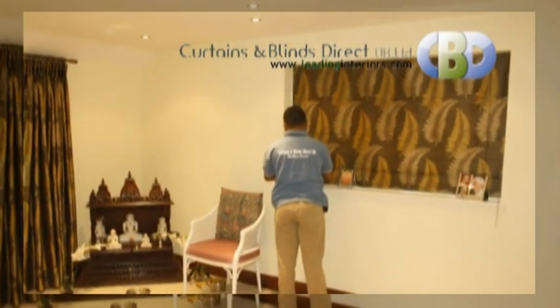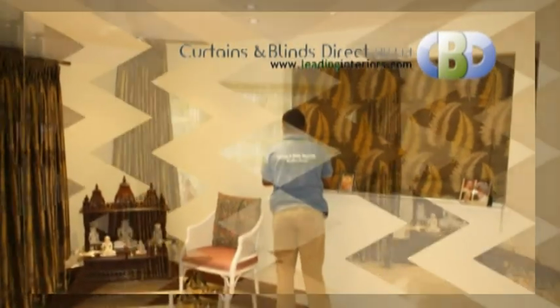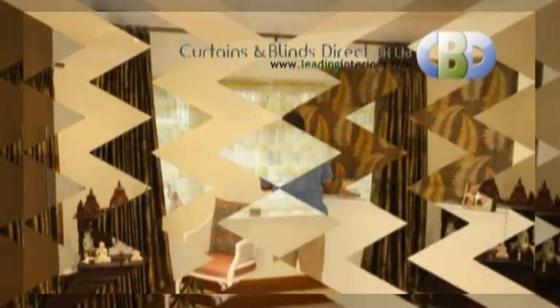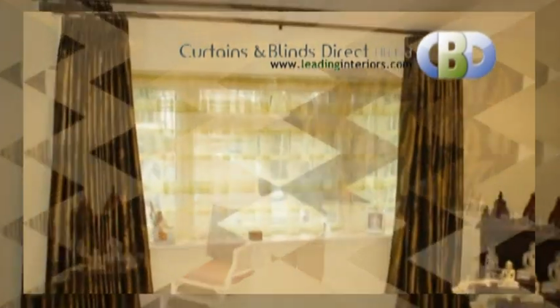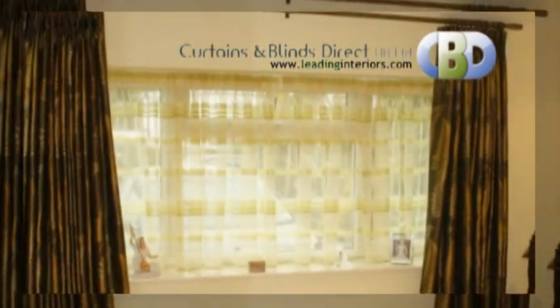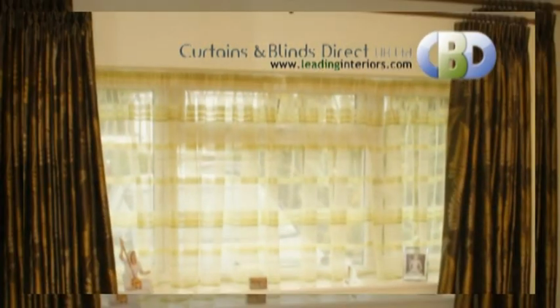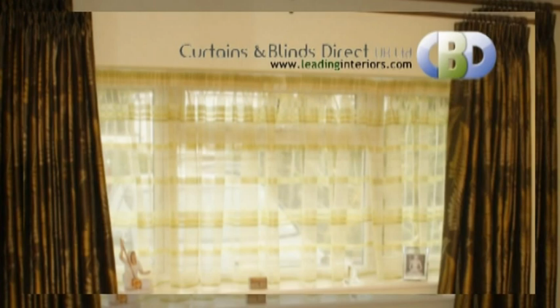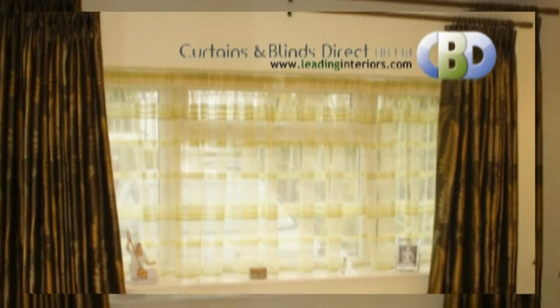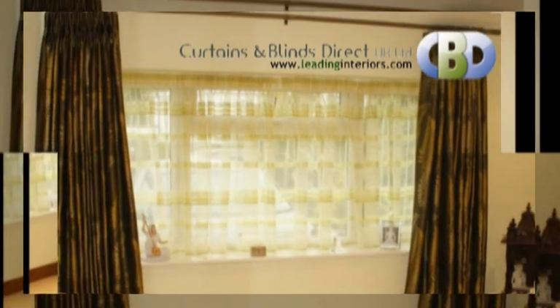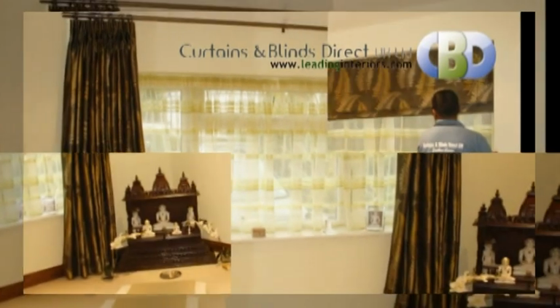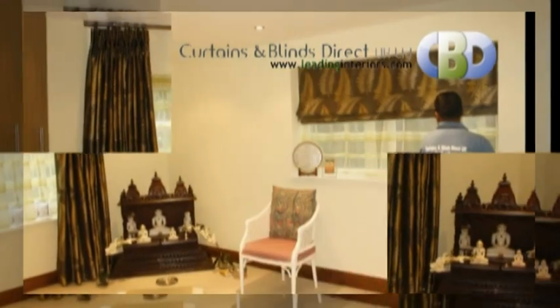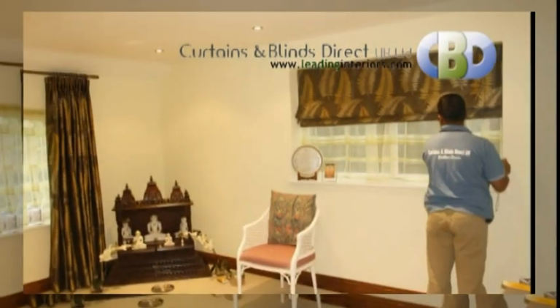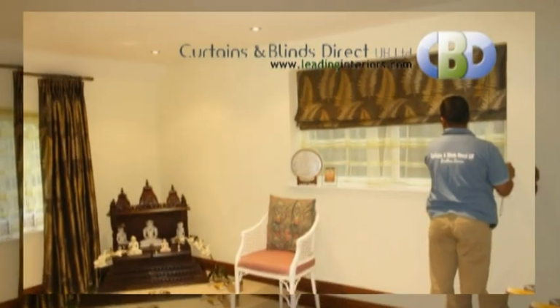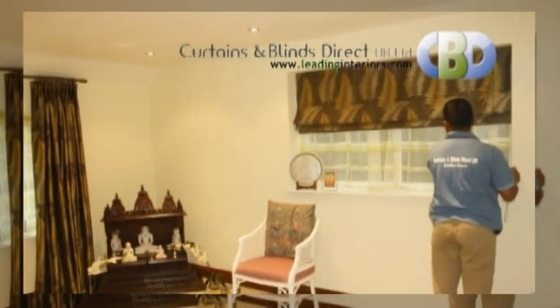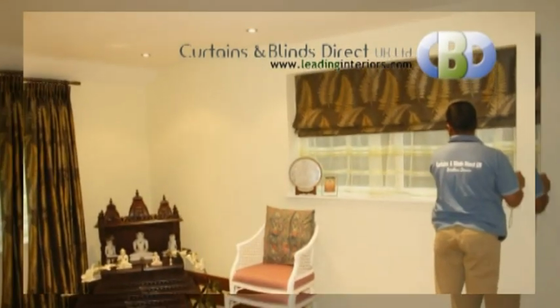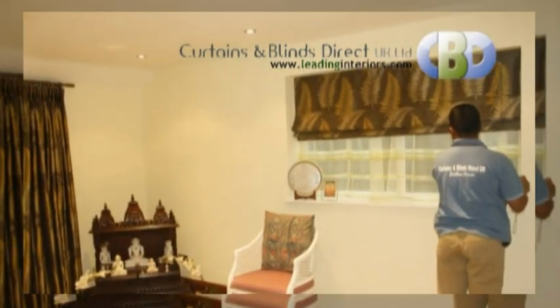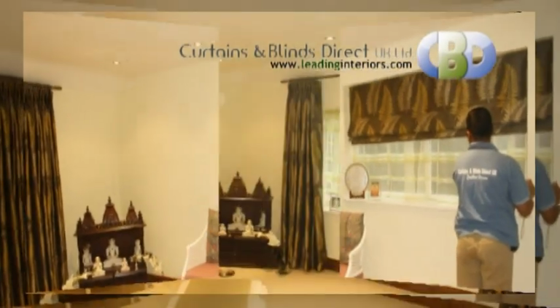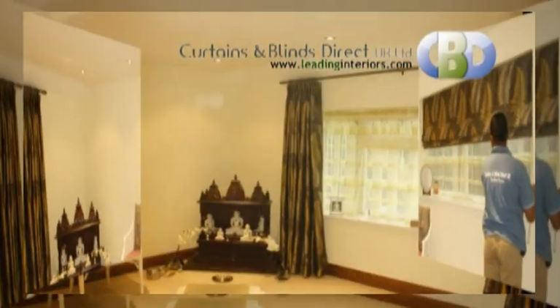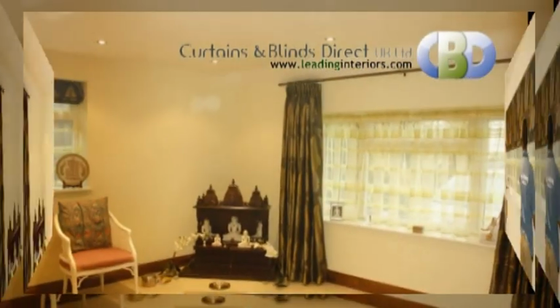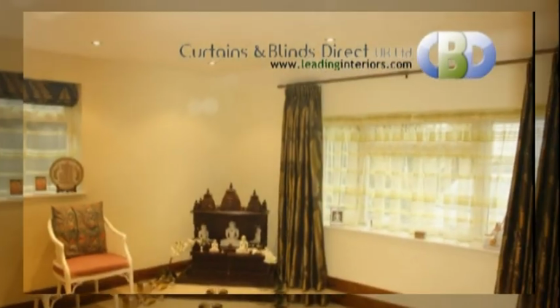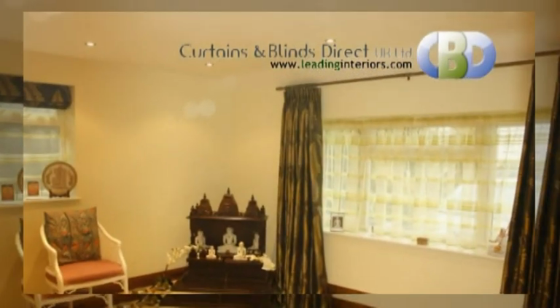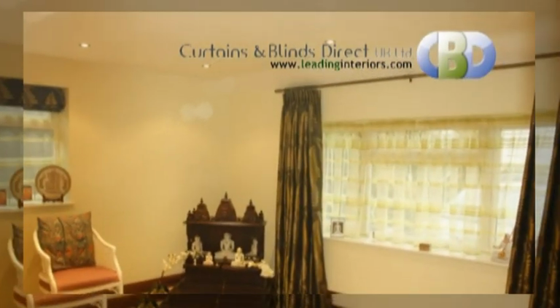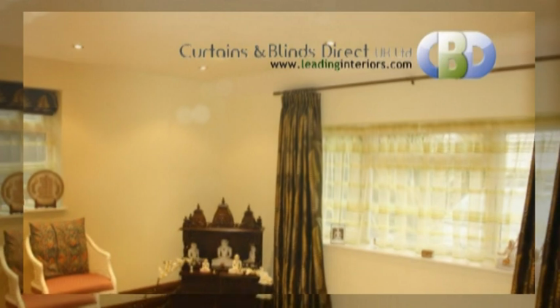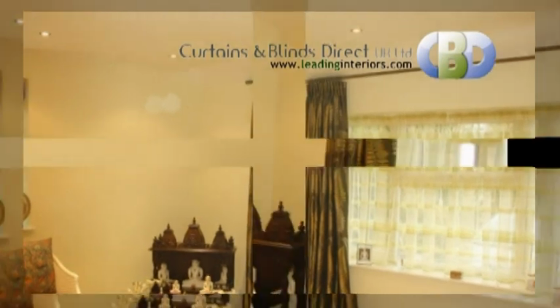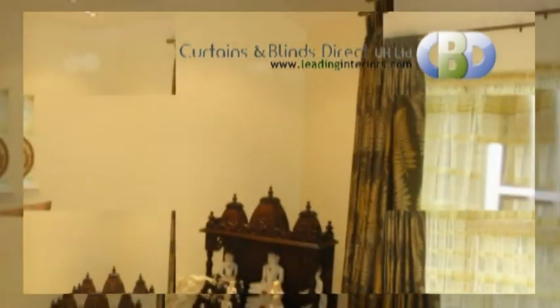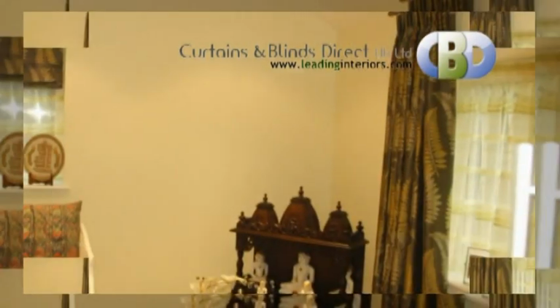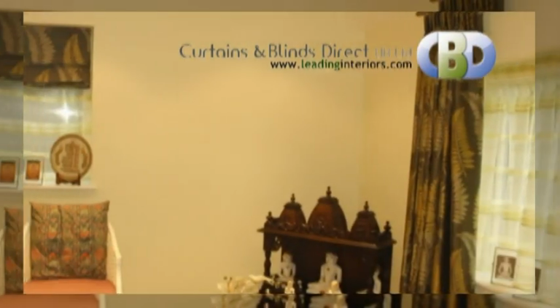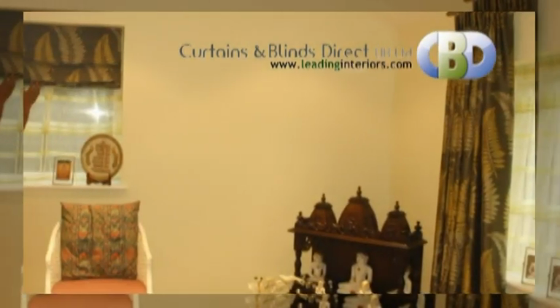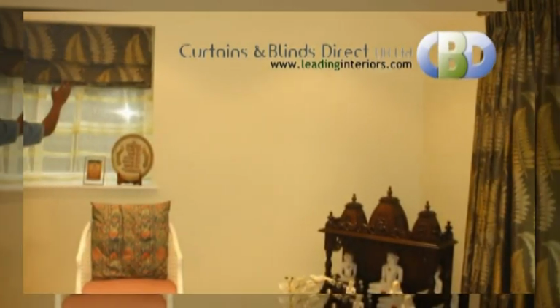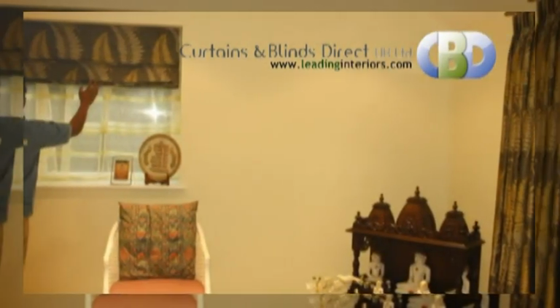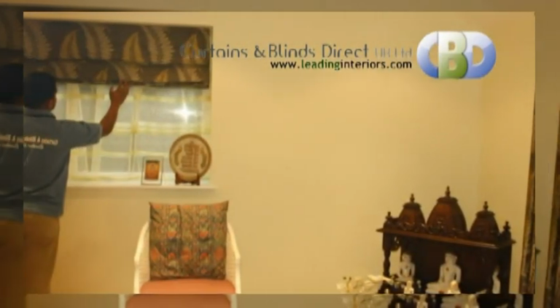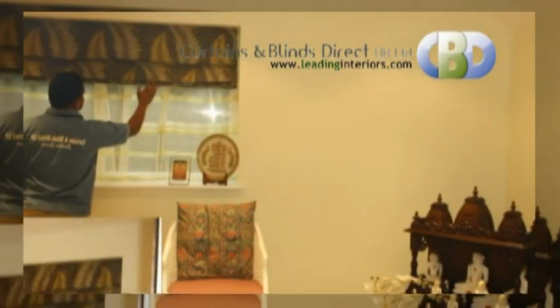Our customers choose Roman blinds and matching curtains to go with their room interior, giving a peaceful and calm environment with a modern and contemporary style.